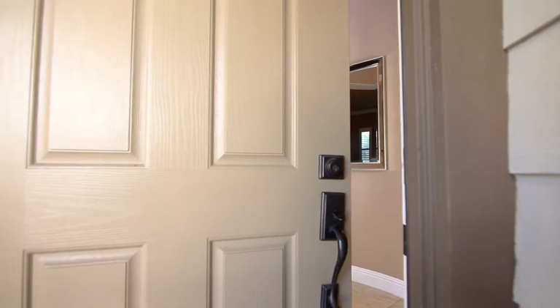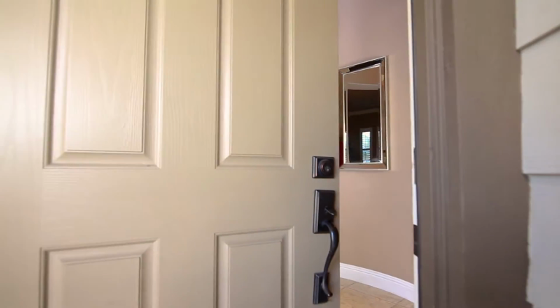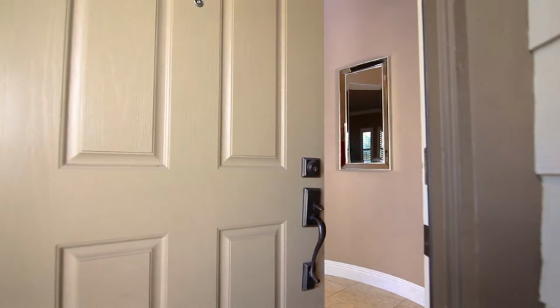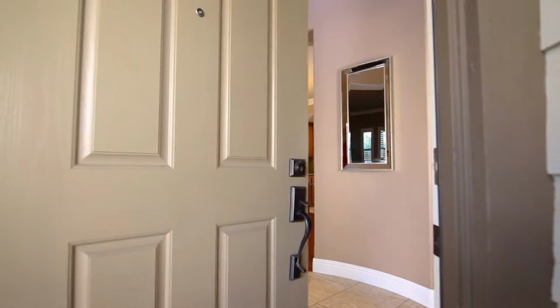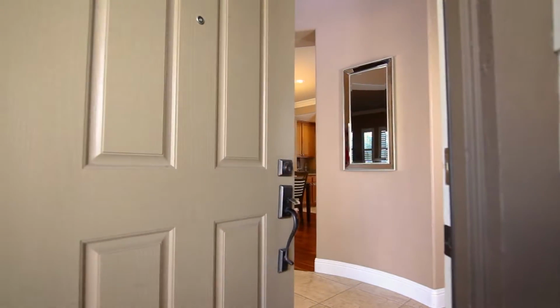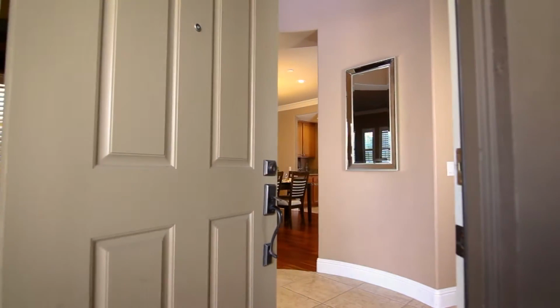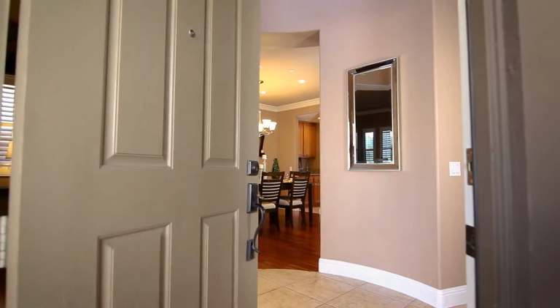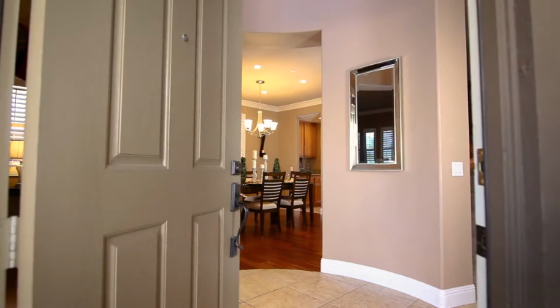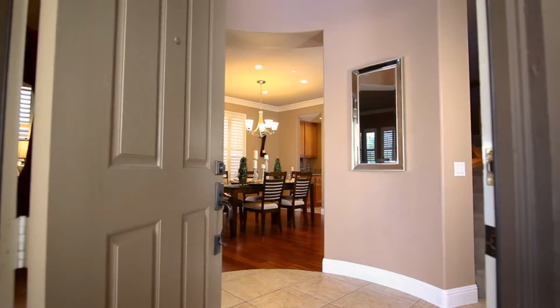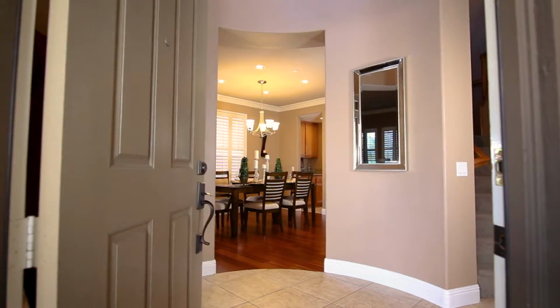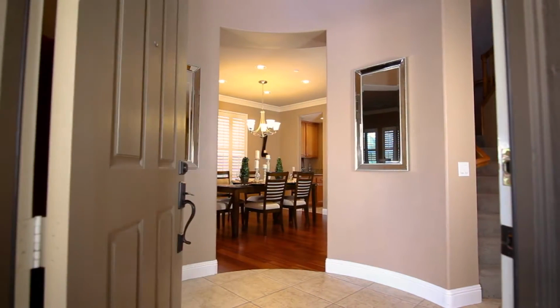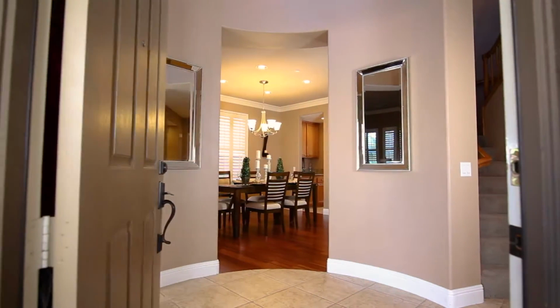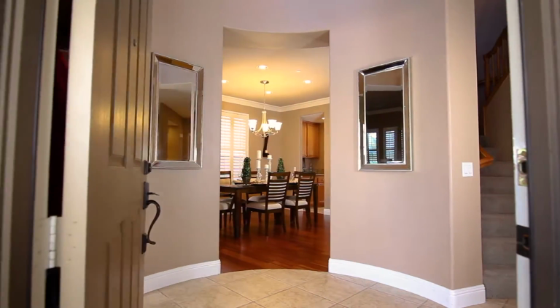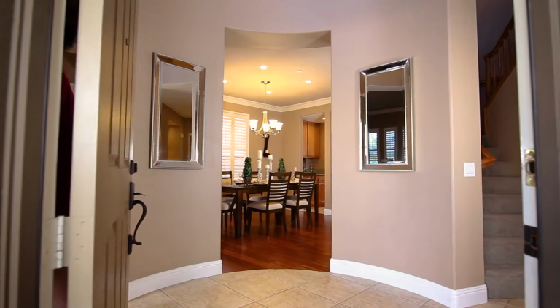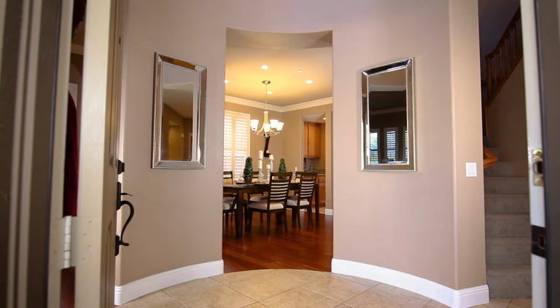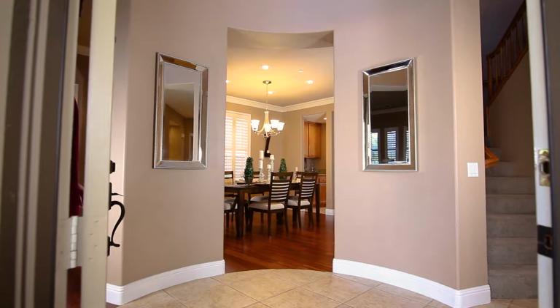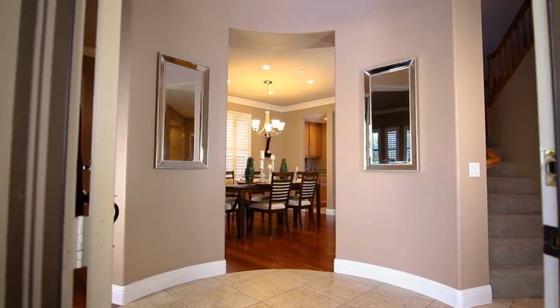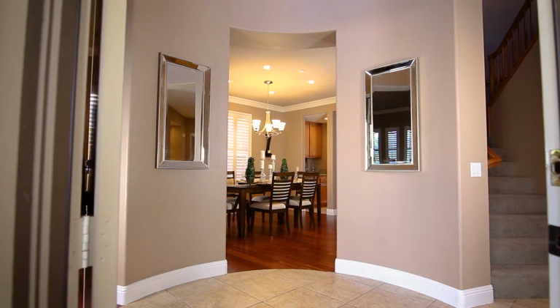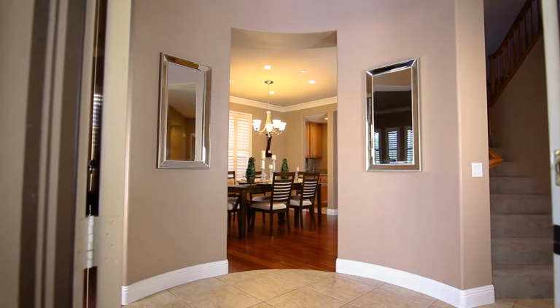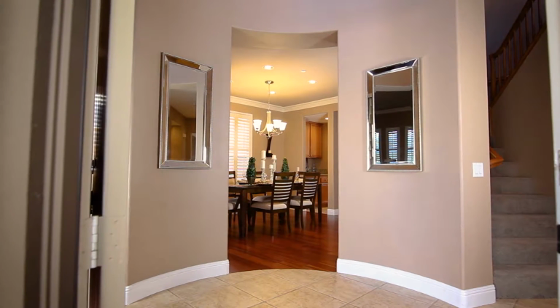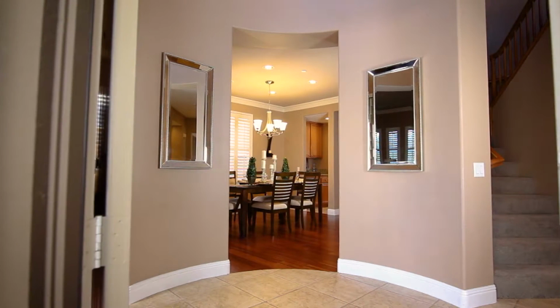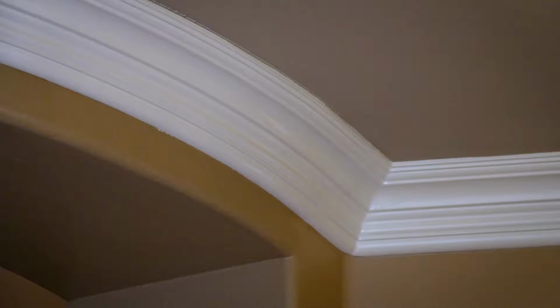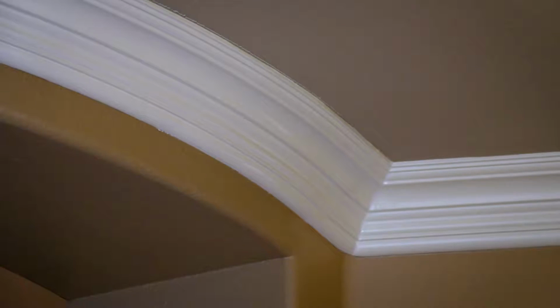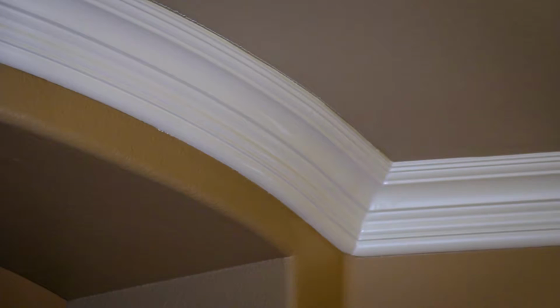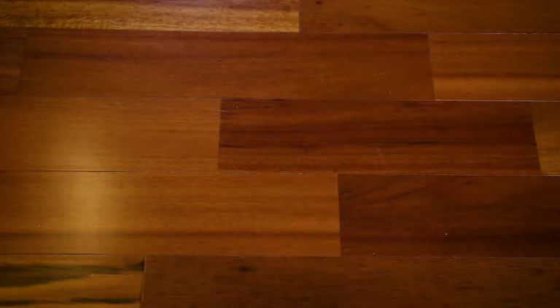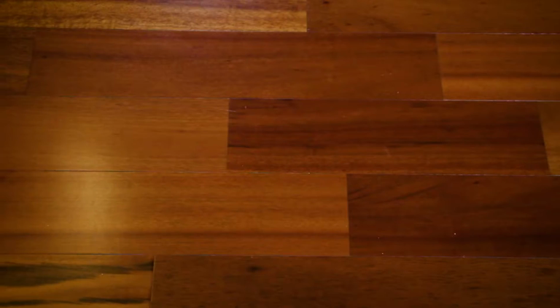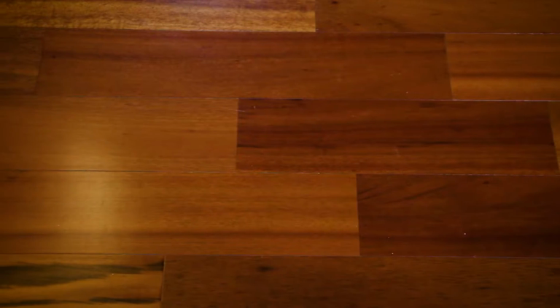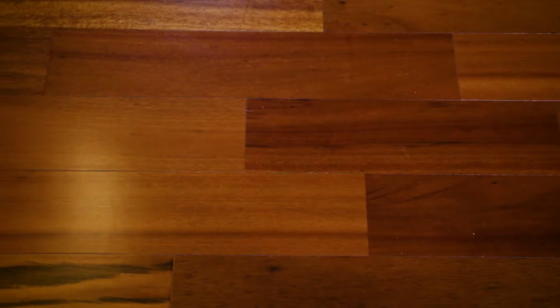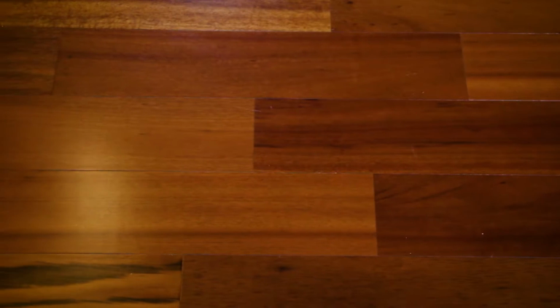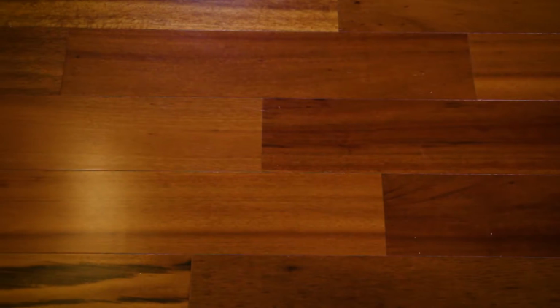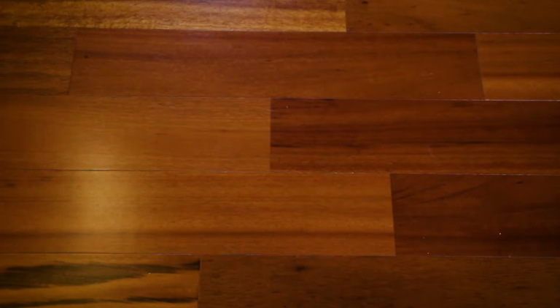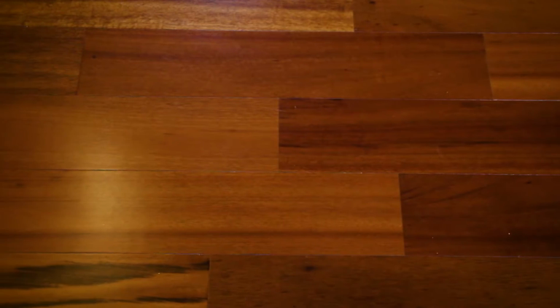As you enter the front door, the home opens up around you. You will notice that almost the entire home features crown molding and plantation shutters, as well as custom paint.